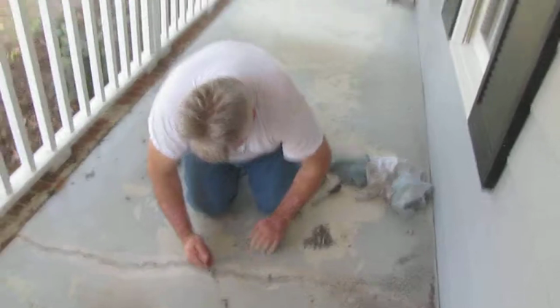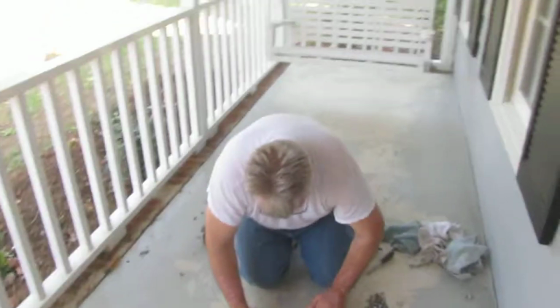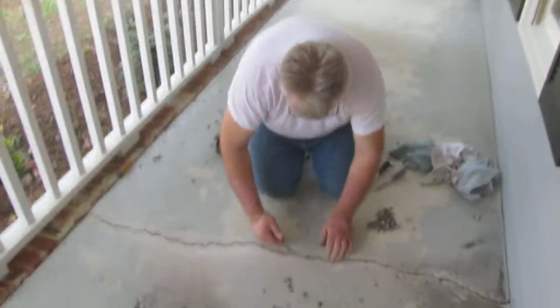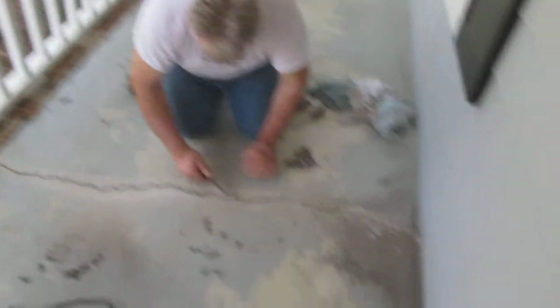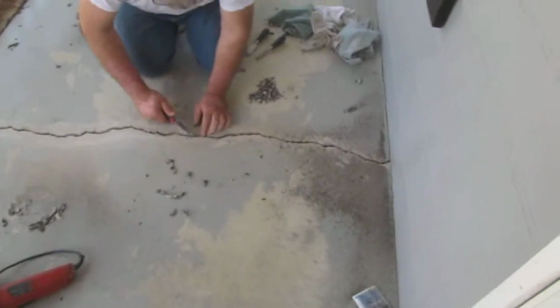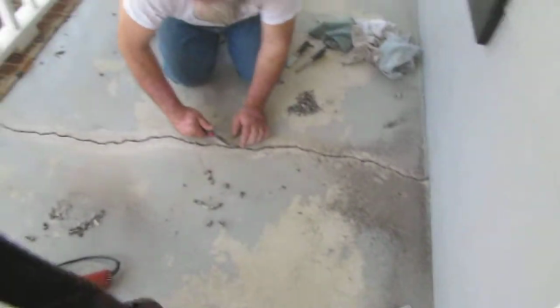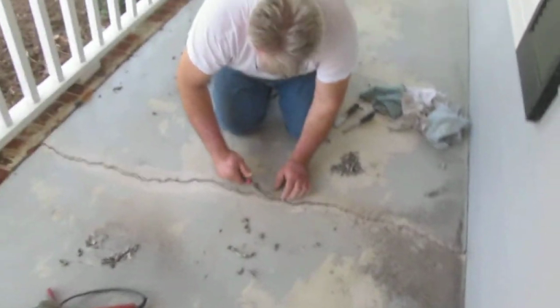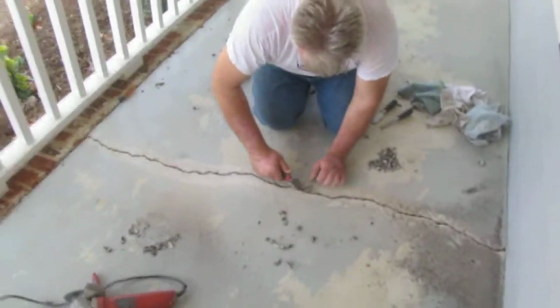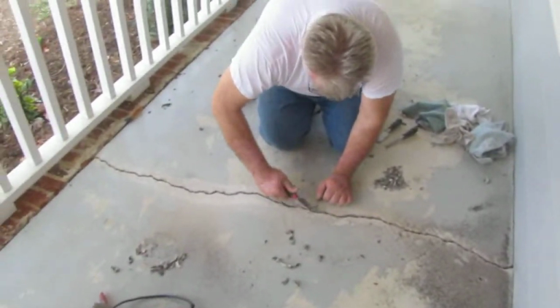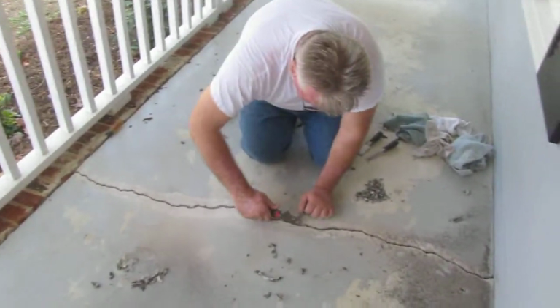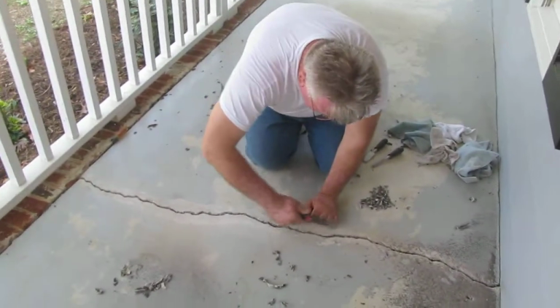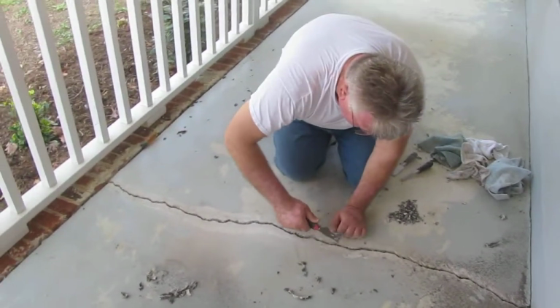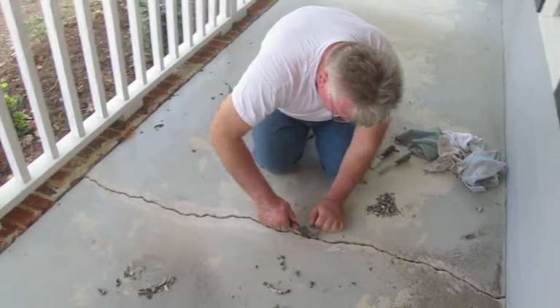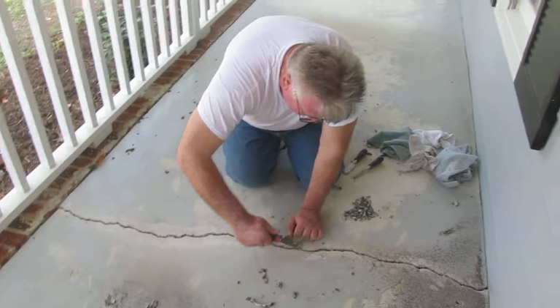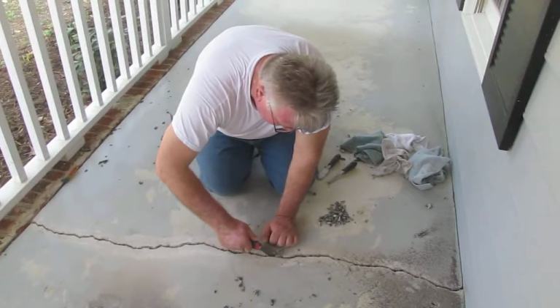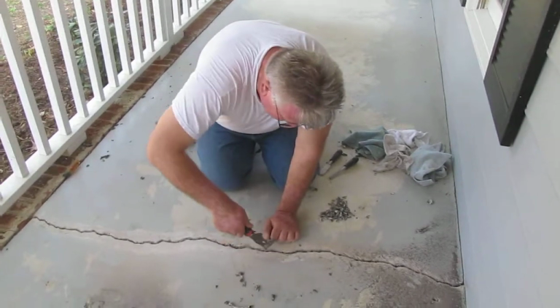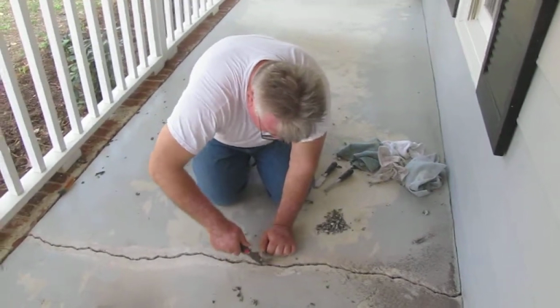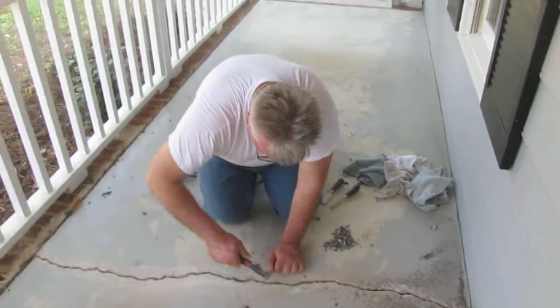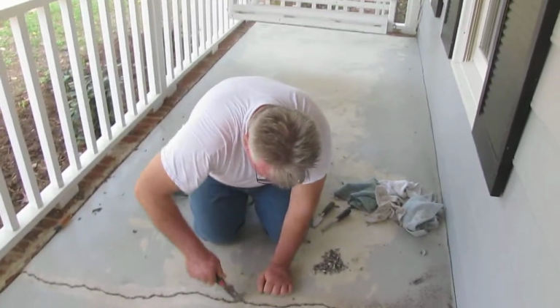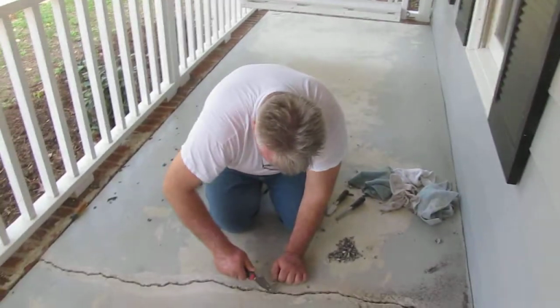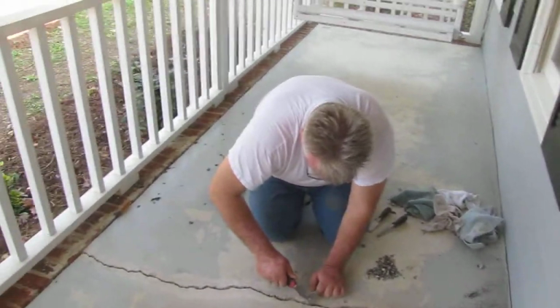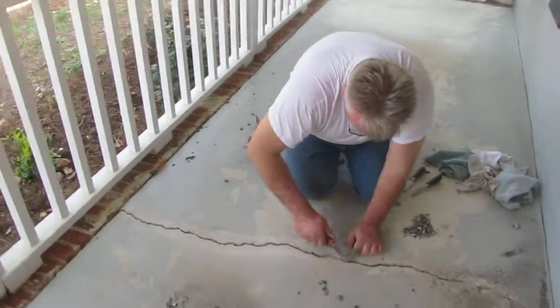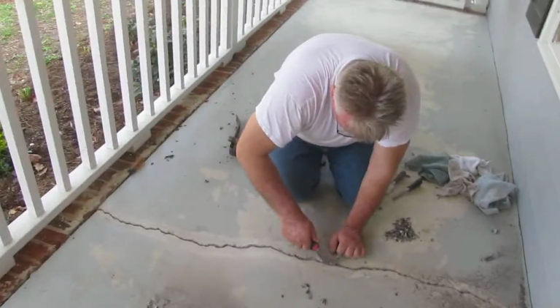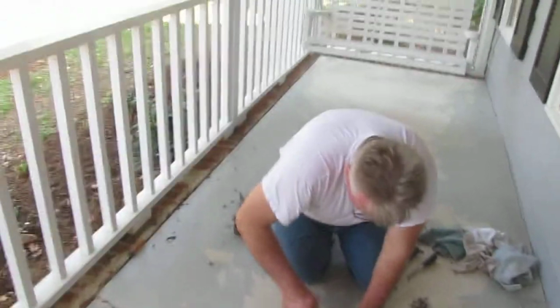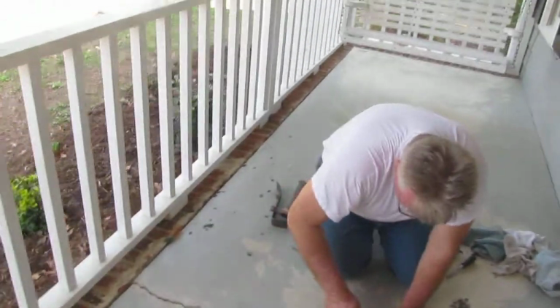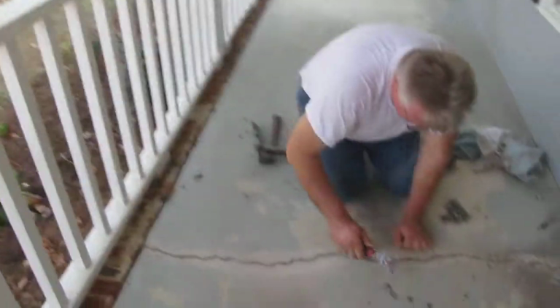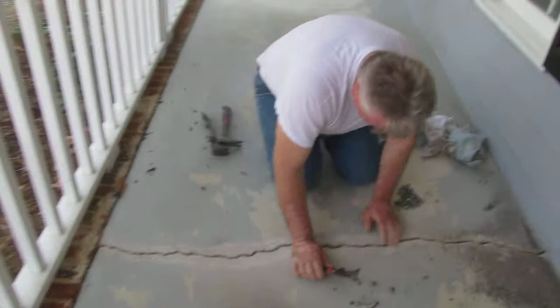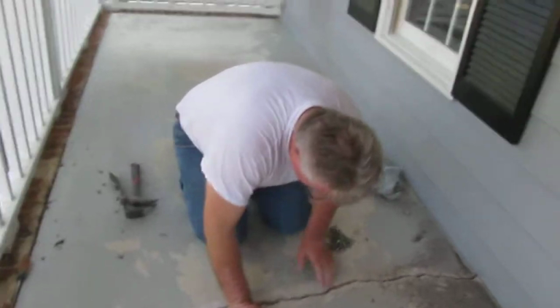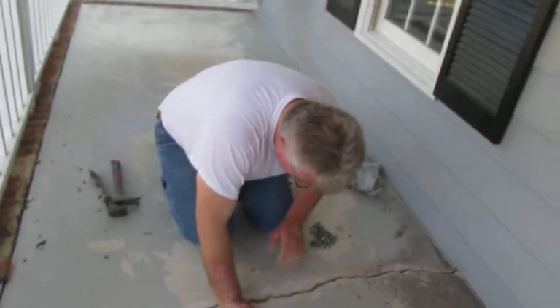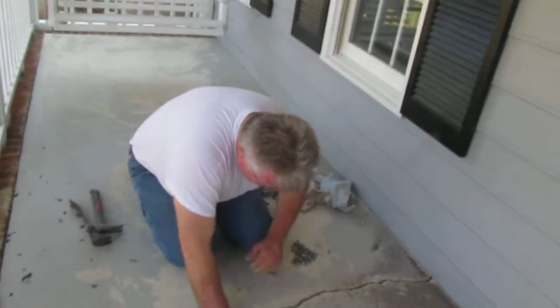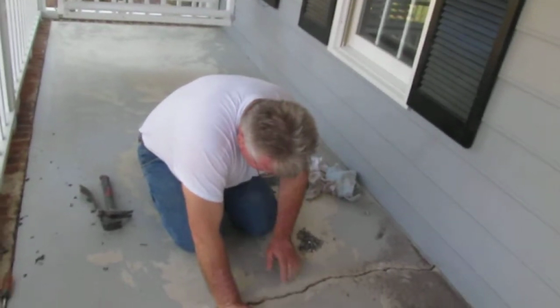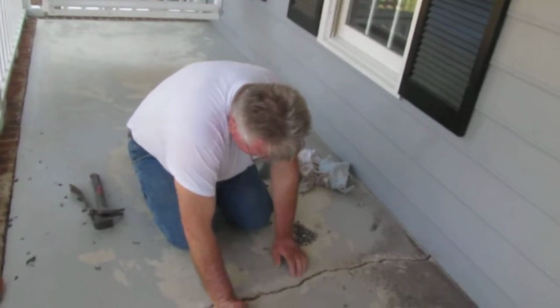Morning boys and girls, this is Lee with Craftsman Direct and we are fixing a crack in Durham, North Carolina. That's right, I said it. Vesco from Serbia — I know you can tell he's from Serbia — he is extremely good looking and he knows it.